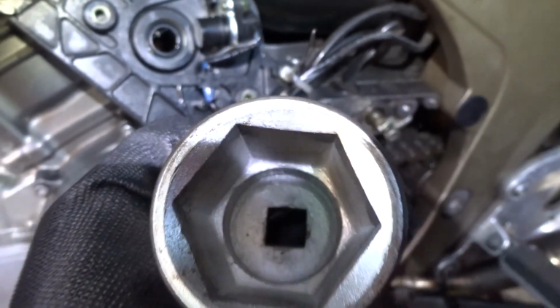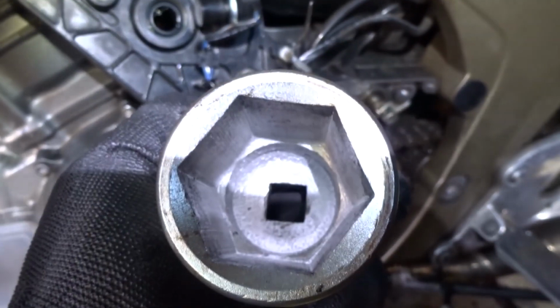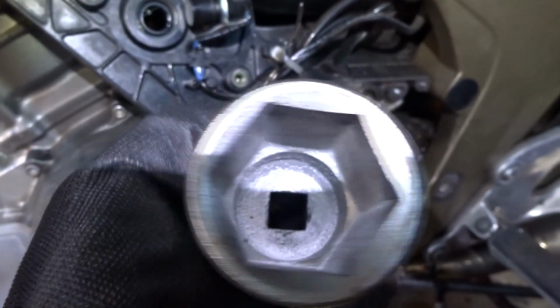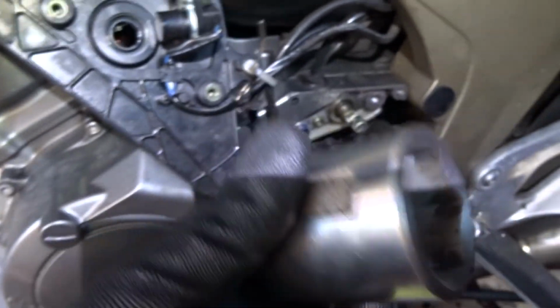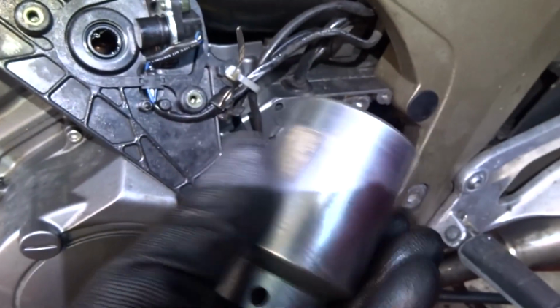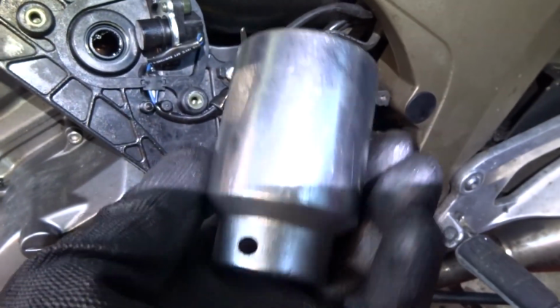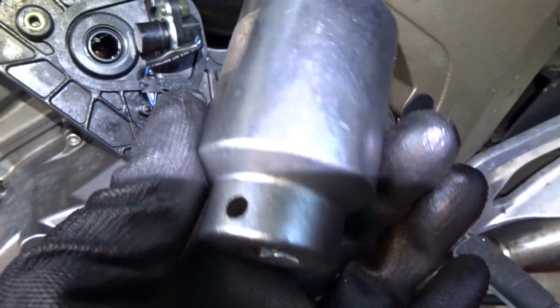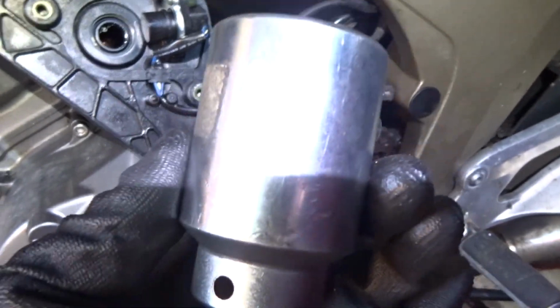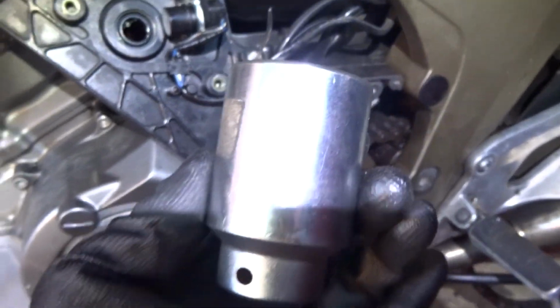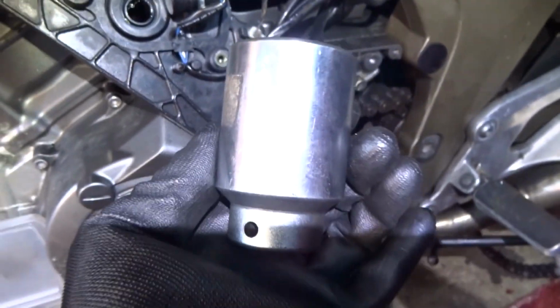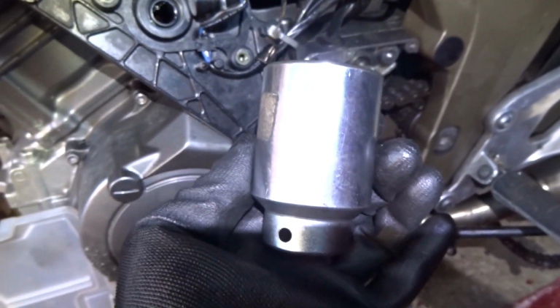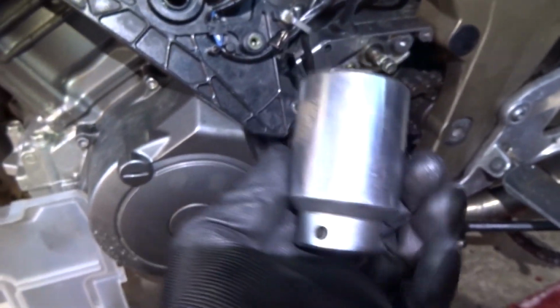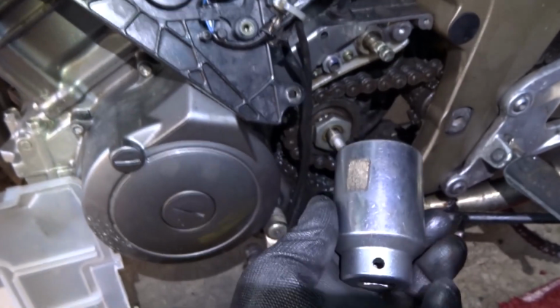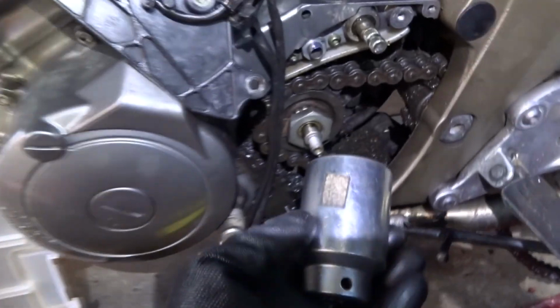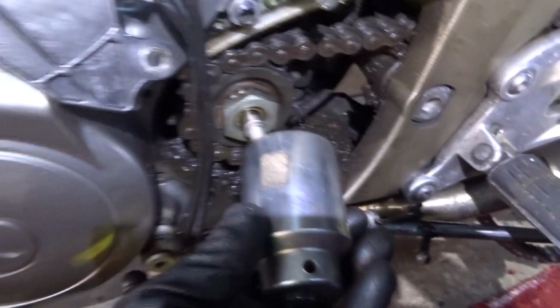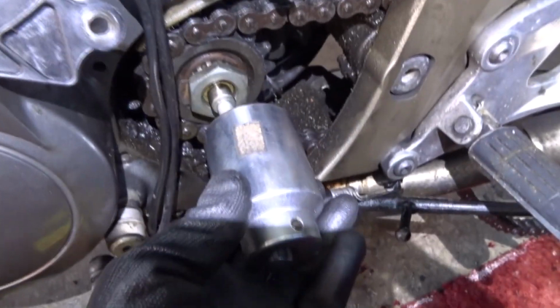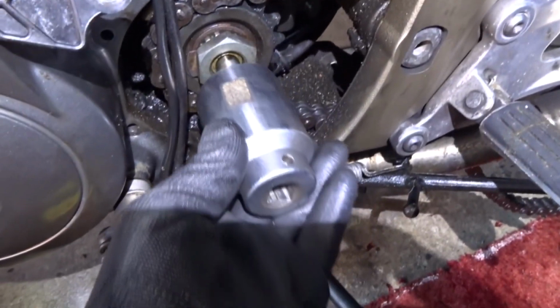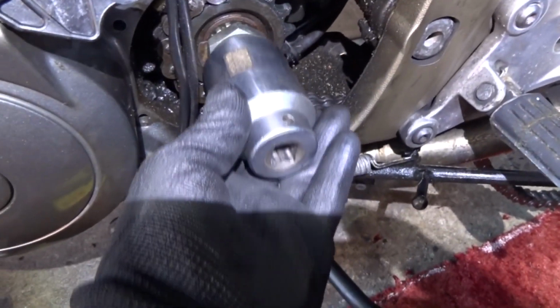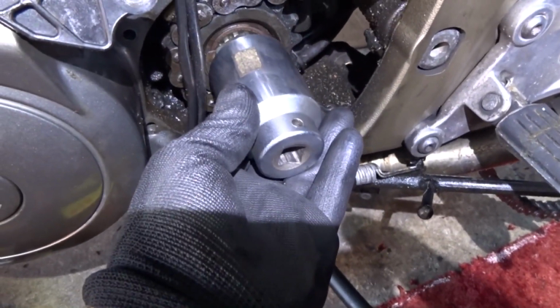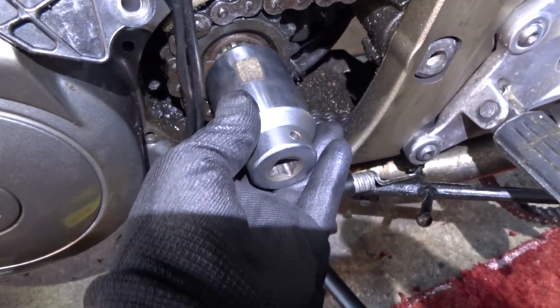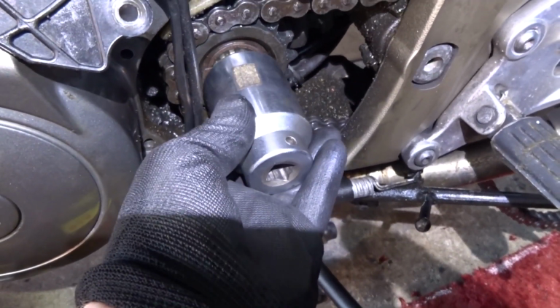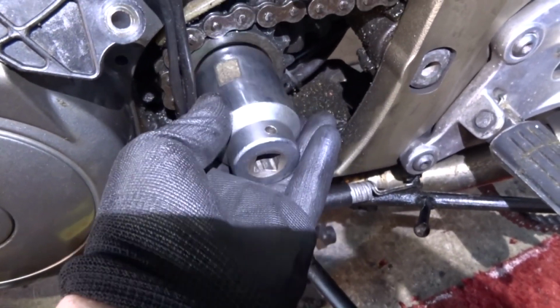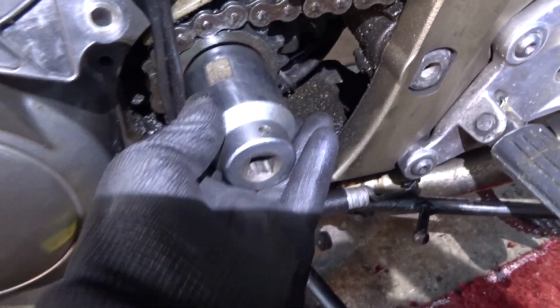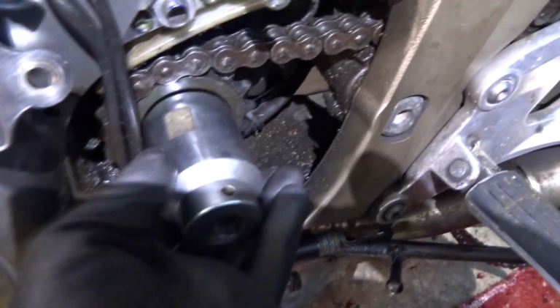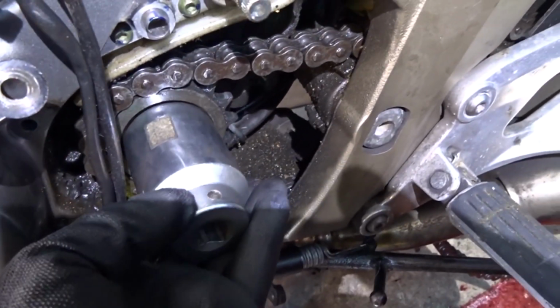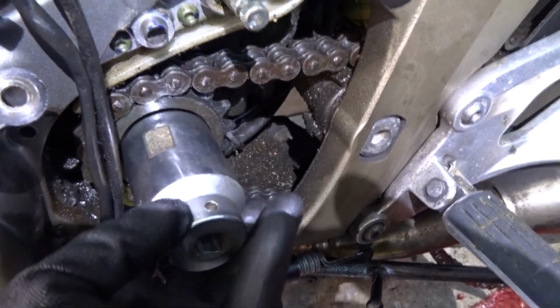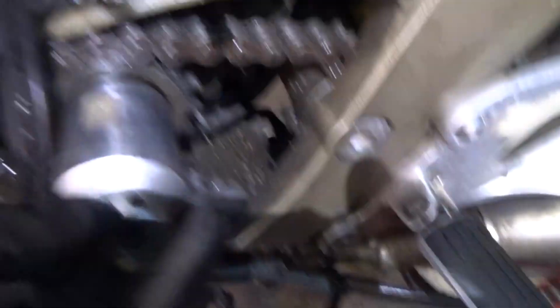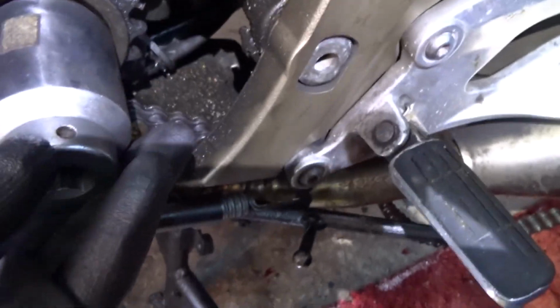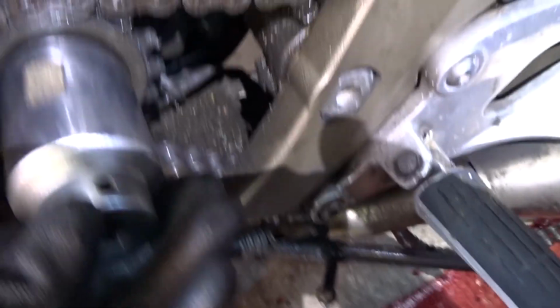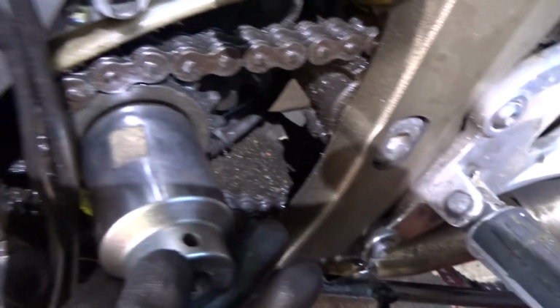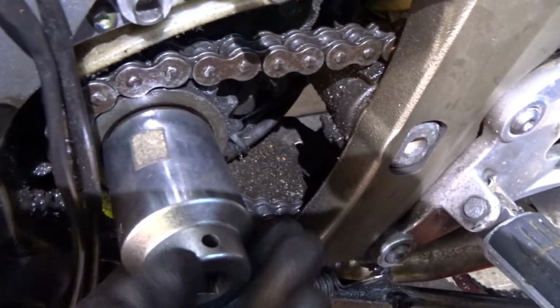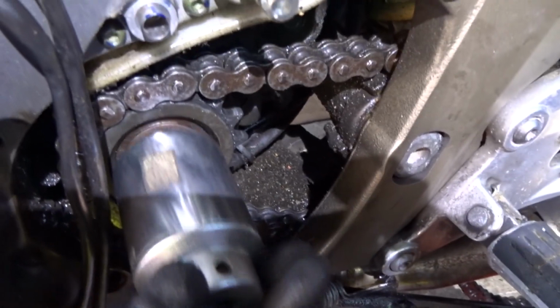See, it's quite deep — you need a deep one. It's a long spindle you've got to fit over to get that nut off the sprocket.